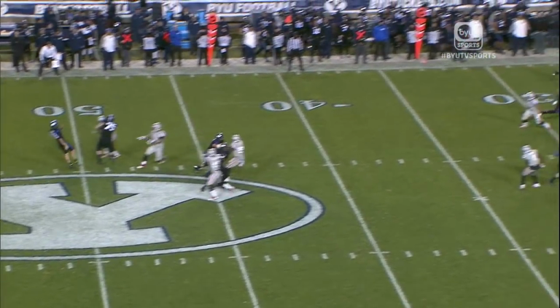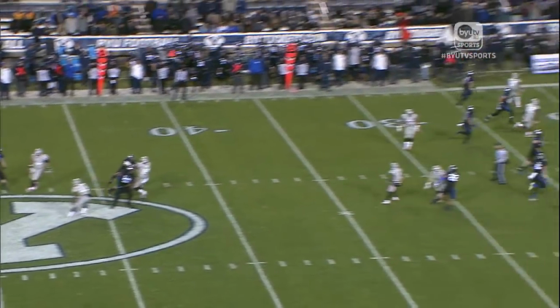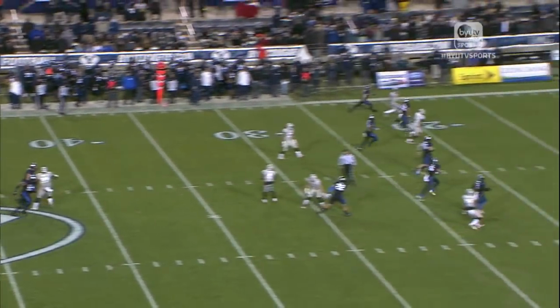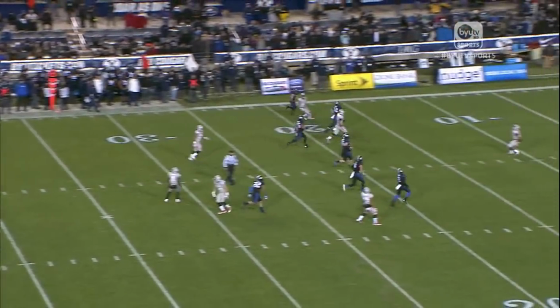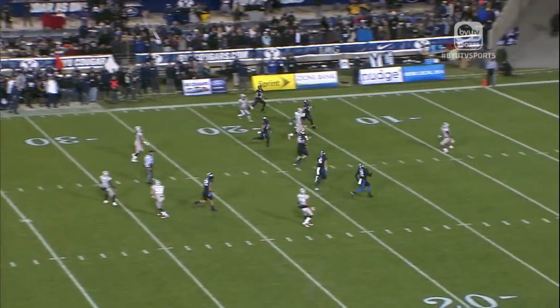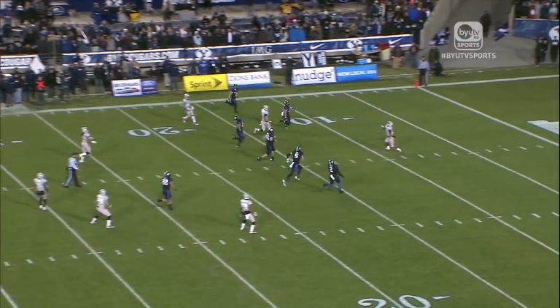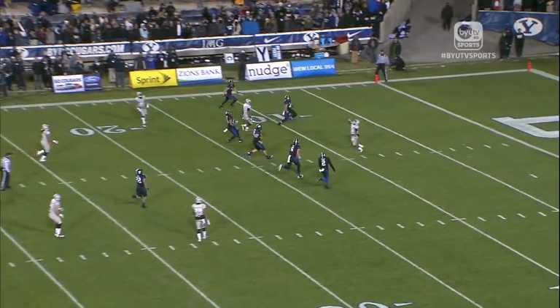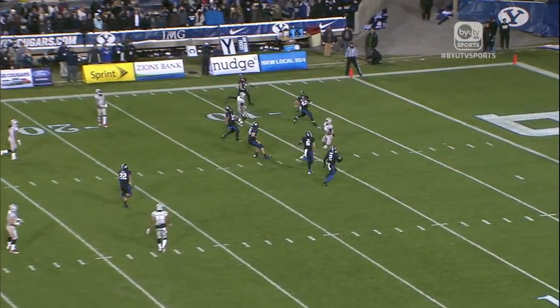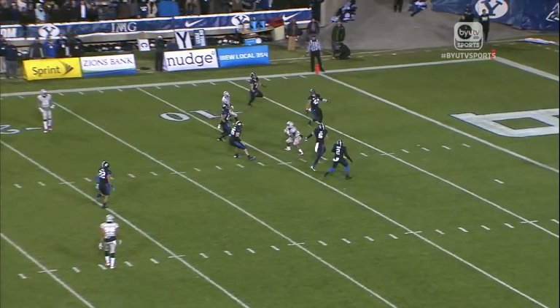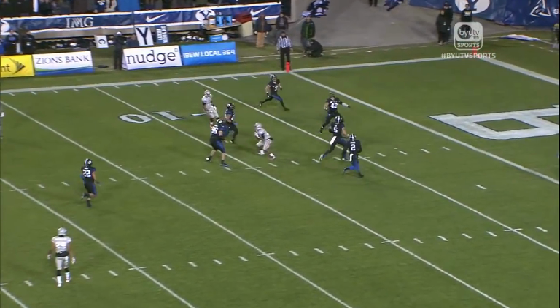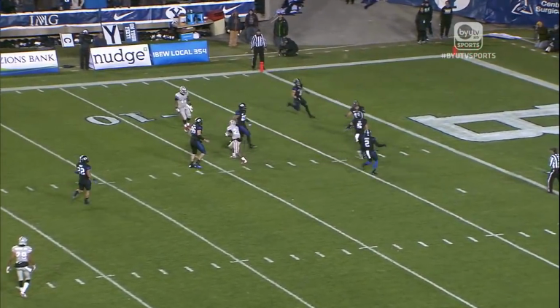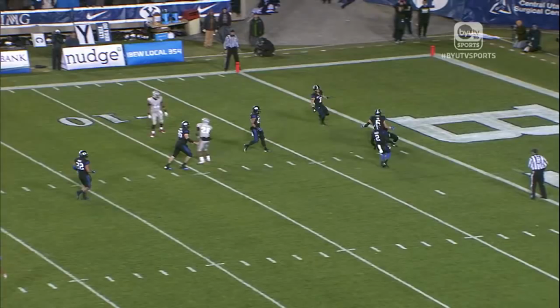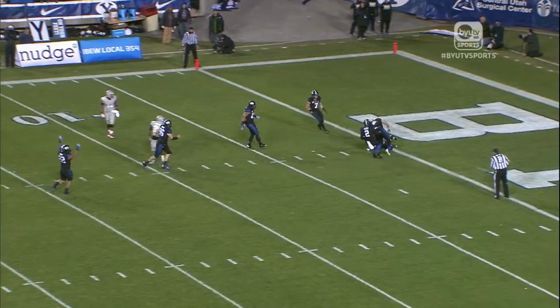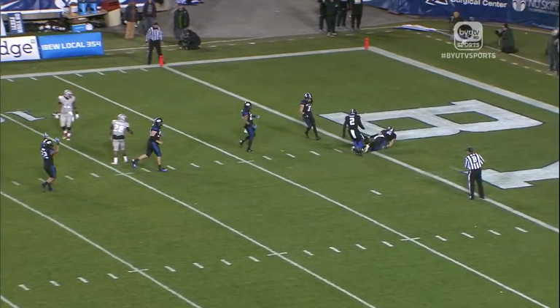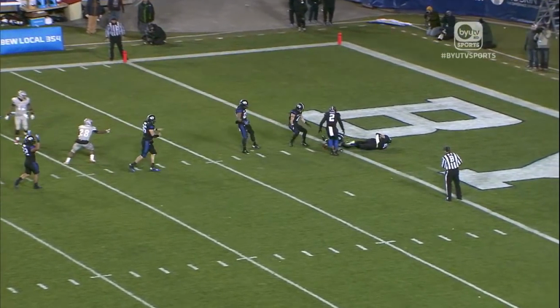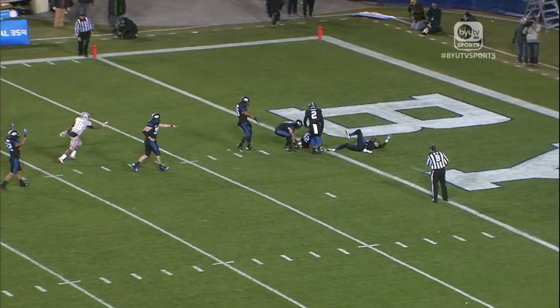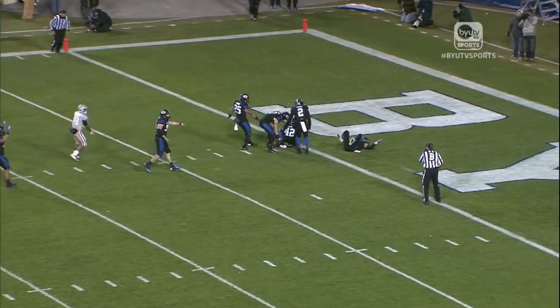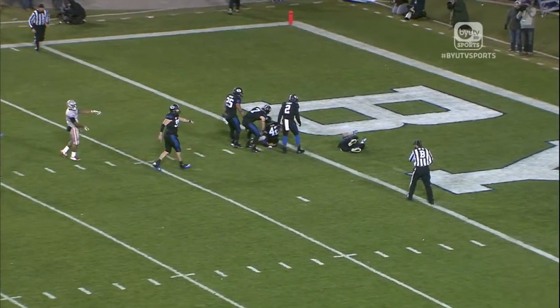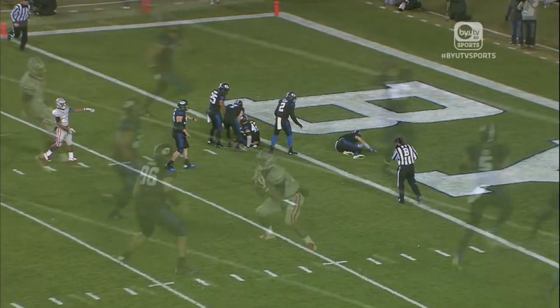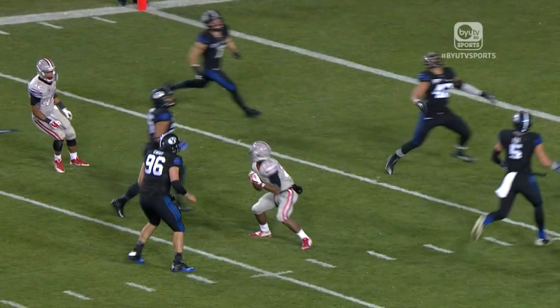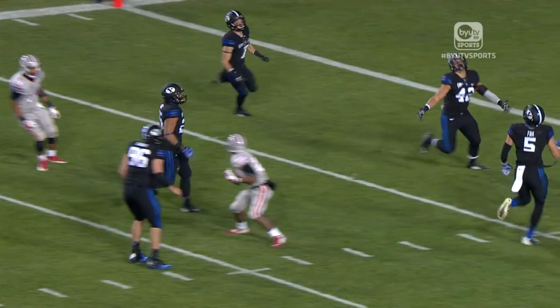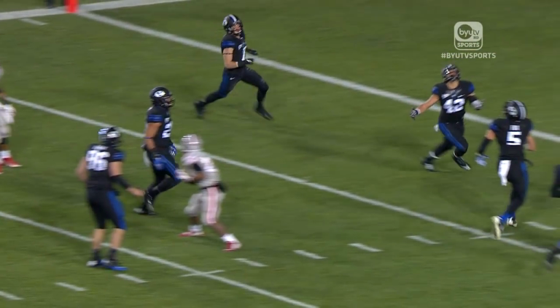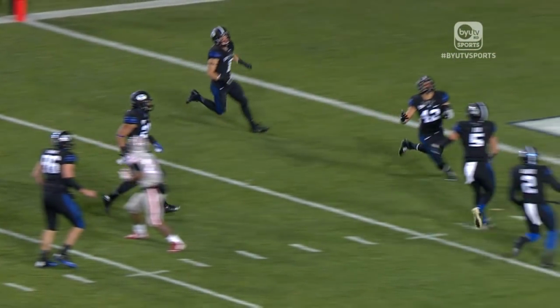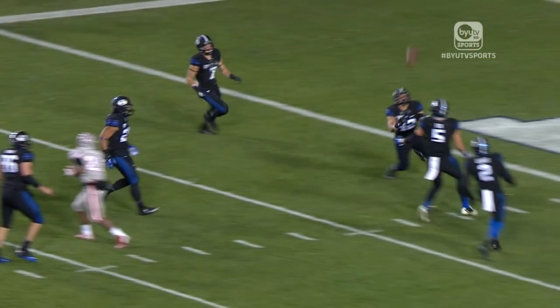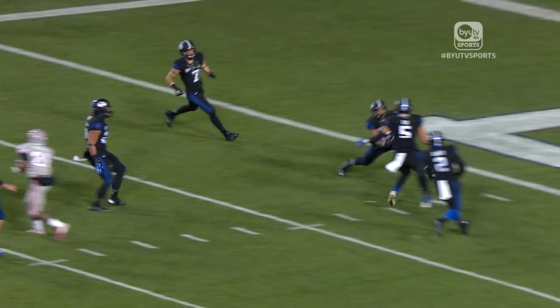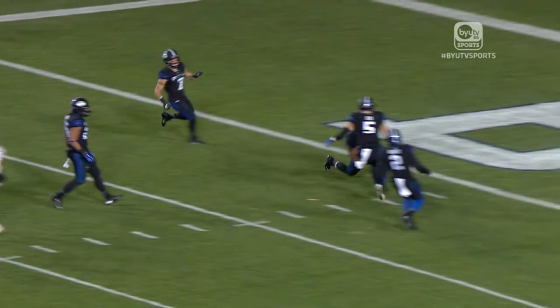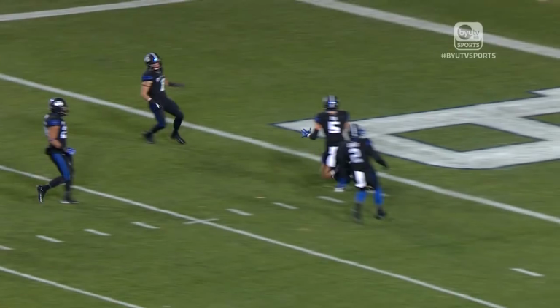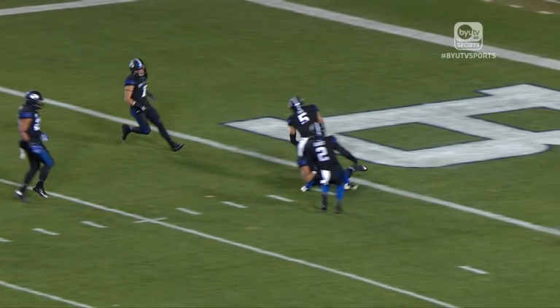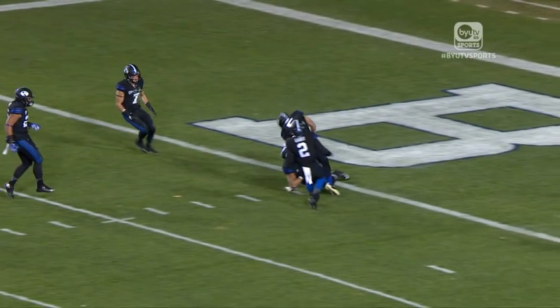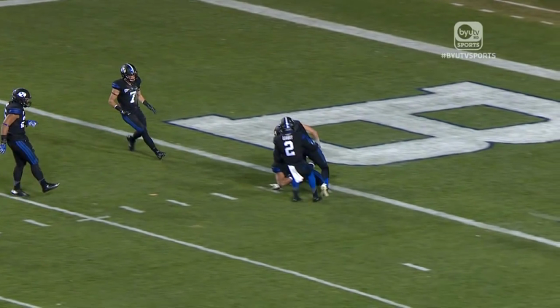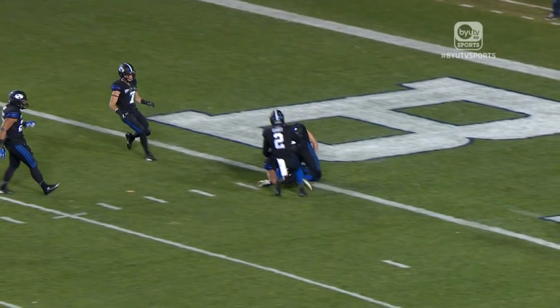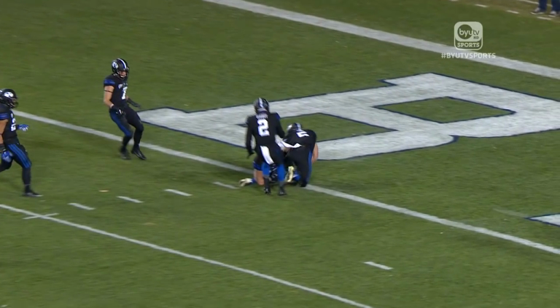Defensive pressure created an interception for Kai Nakua, who leads the Cougars now with two interceptions on the season. And then this special teams play by Michael Alisa catching the punt of Scott Arlano.